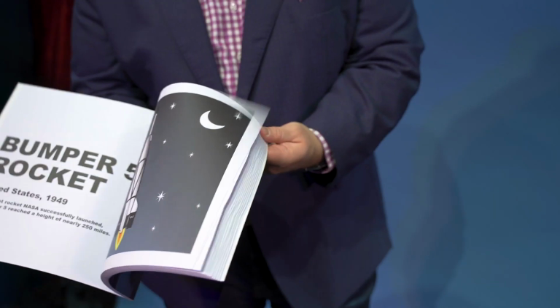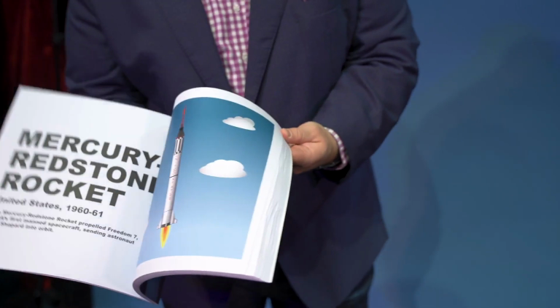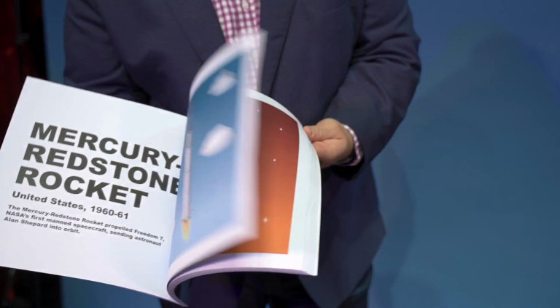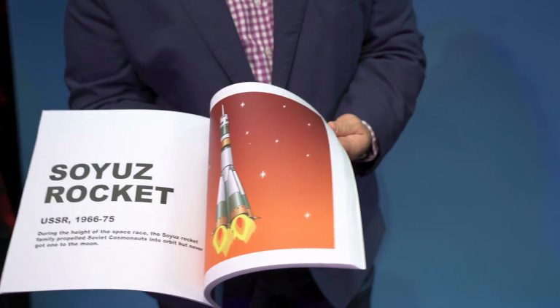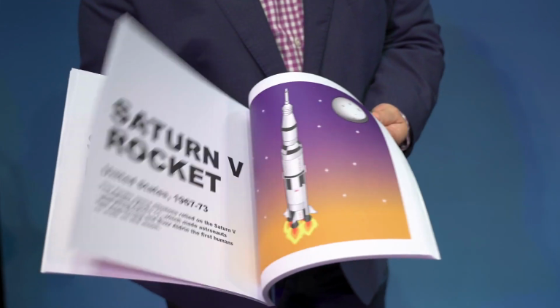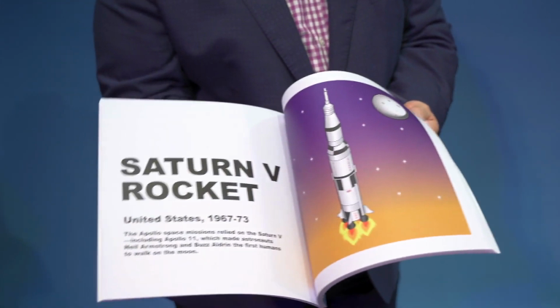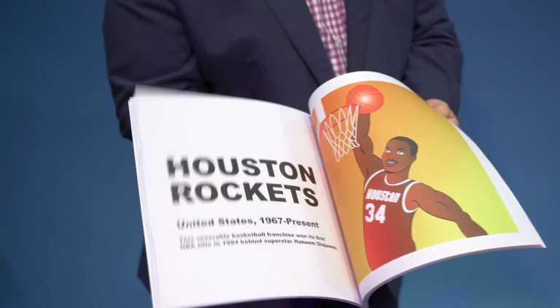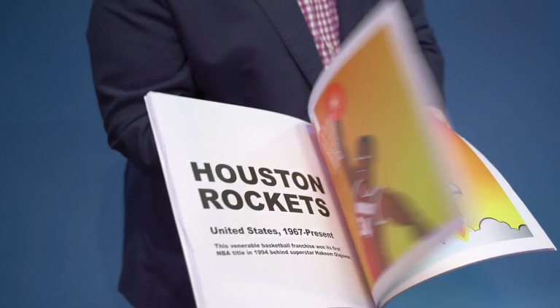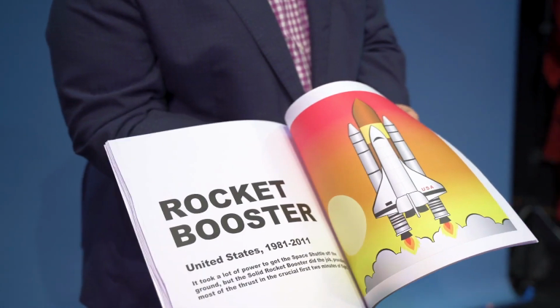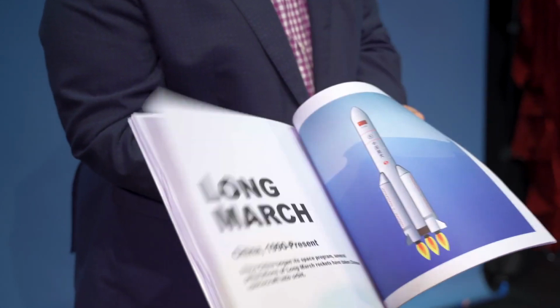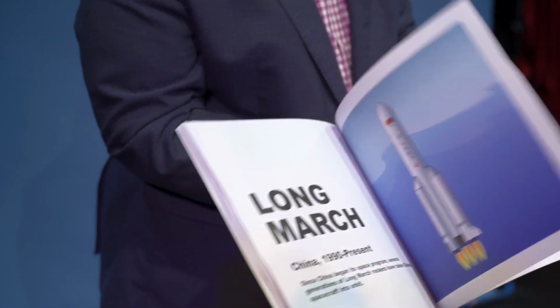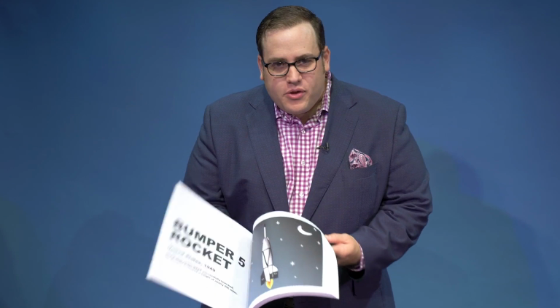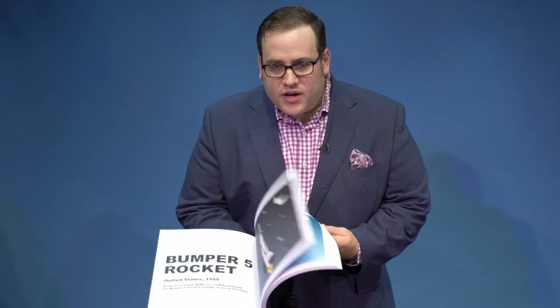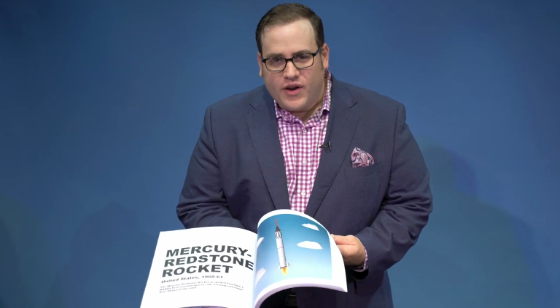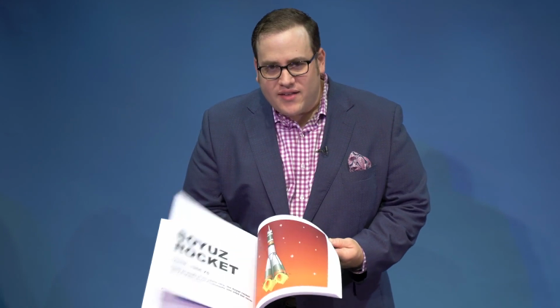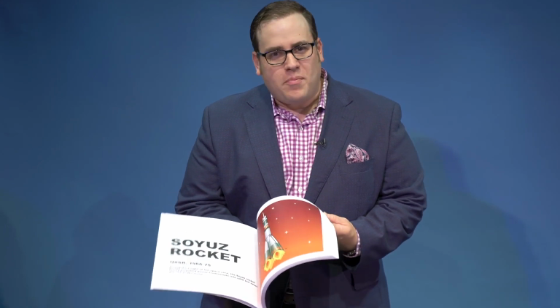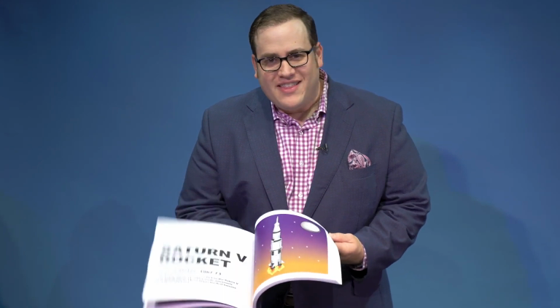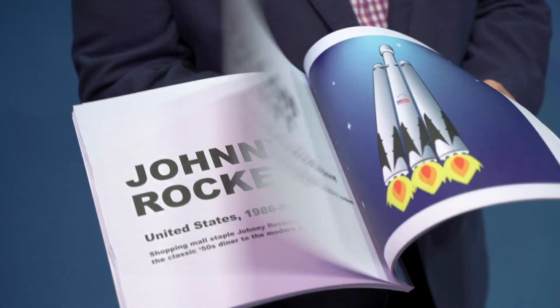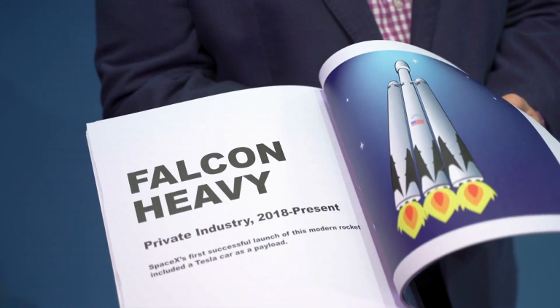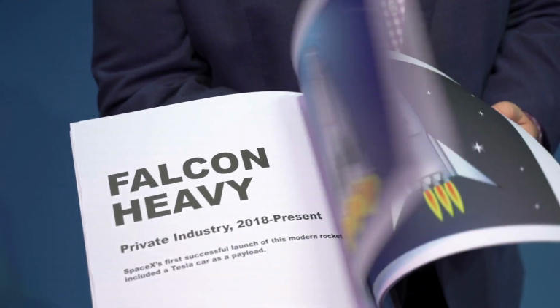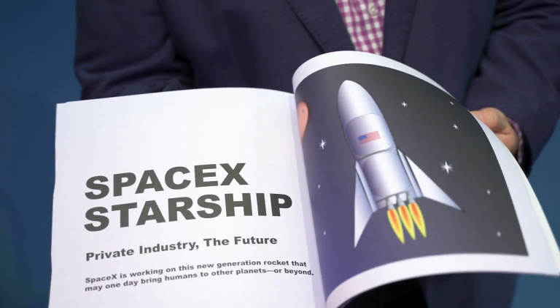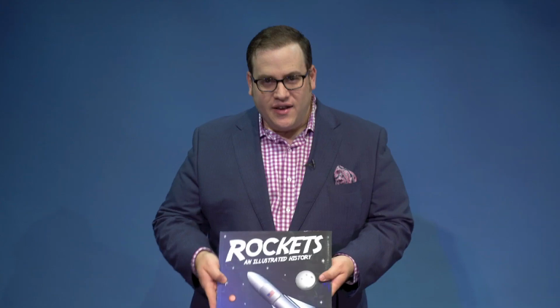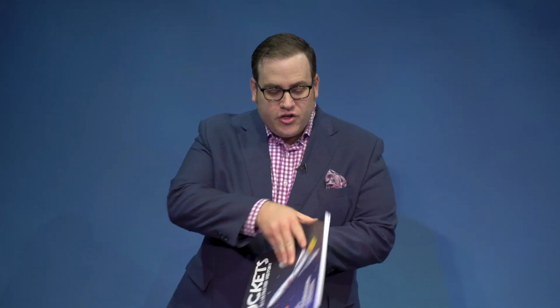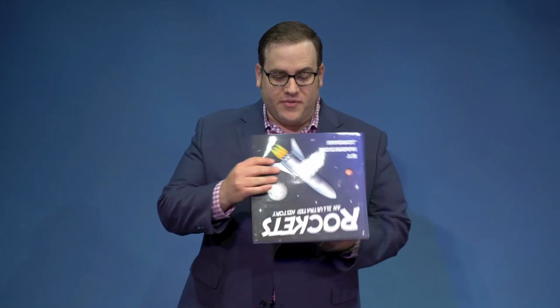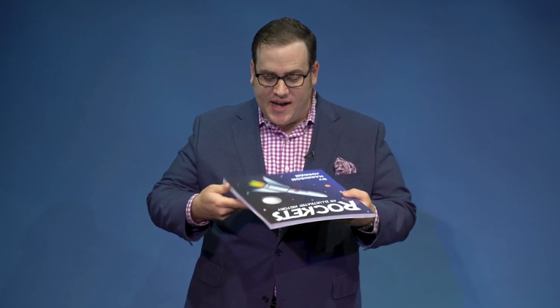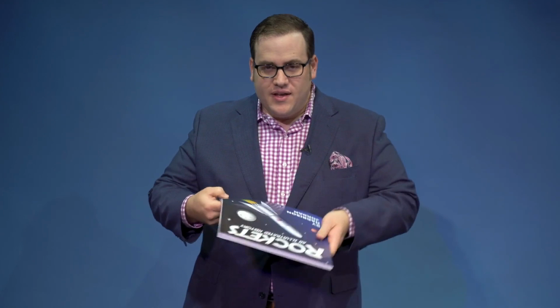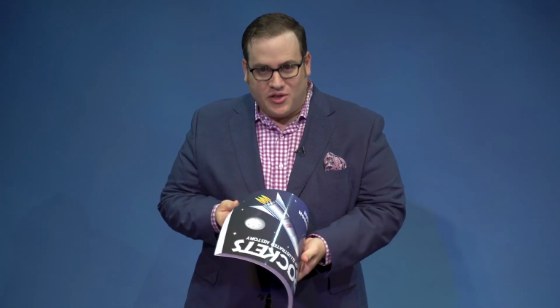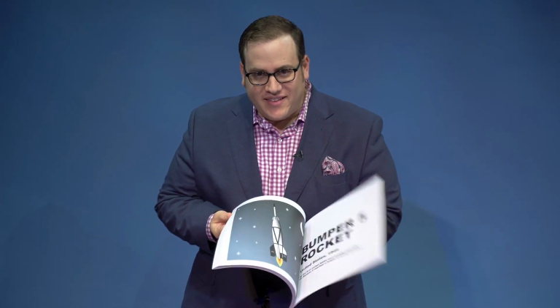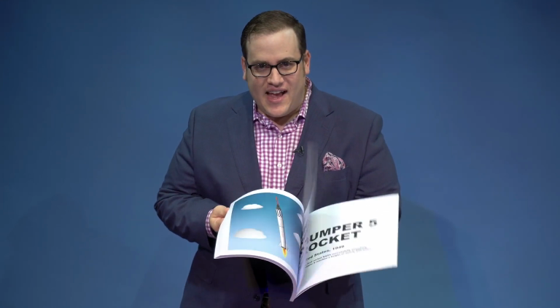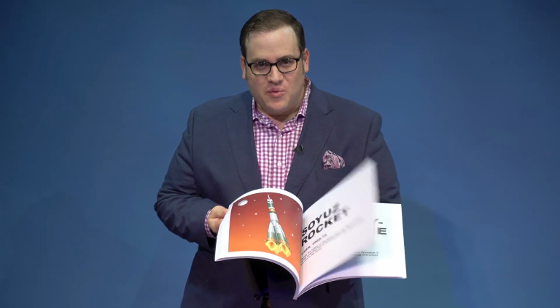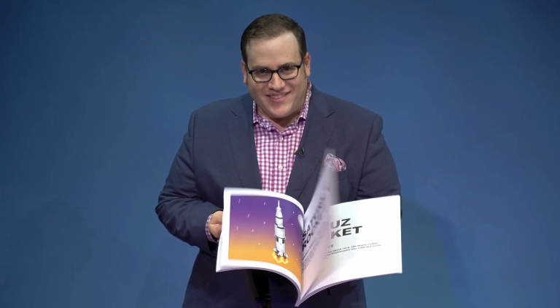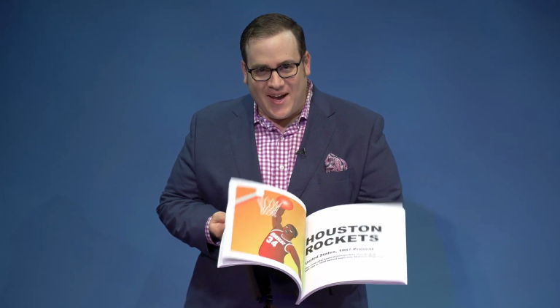The Rocketbook is unlike any magic coloring book you've ever seen. You flip through the book, showing rockets representing the history of space travel. Then, you turn the book upside down, but the rockets stay right side up.